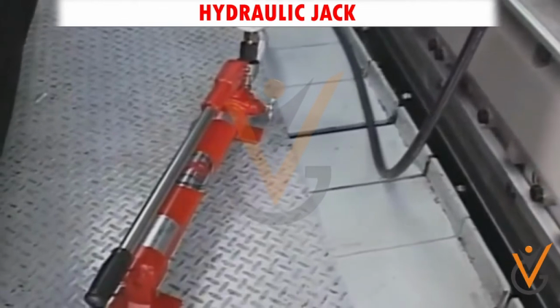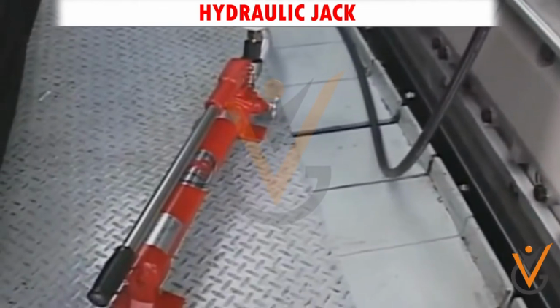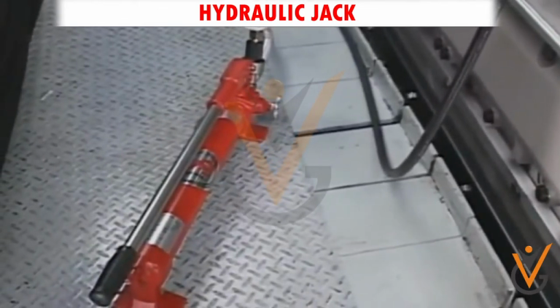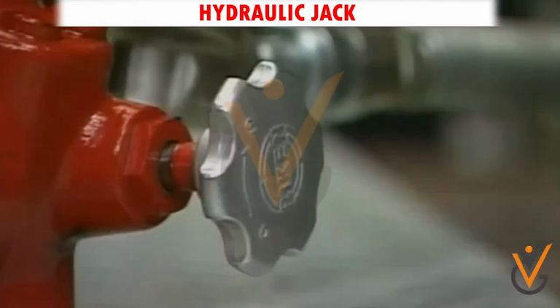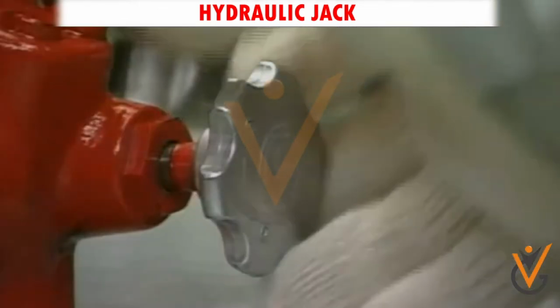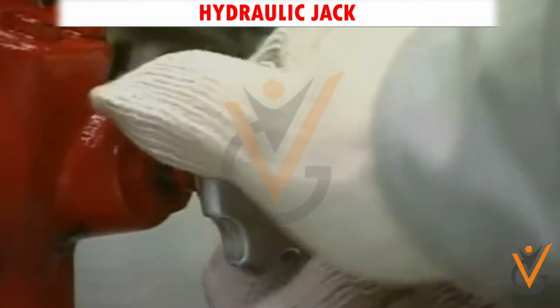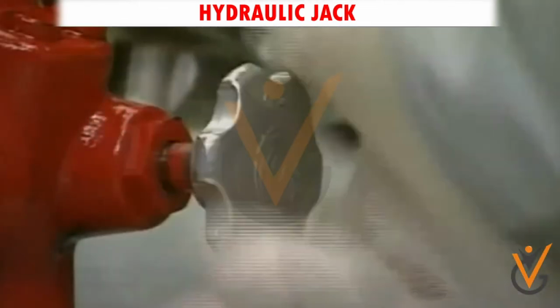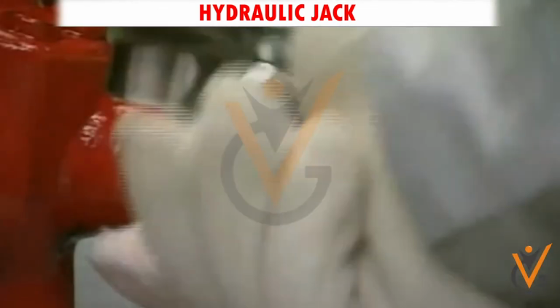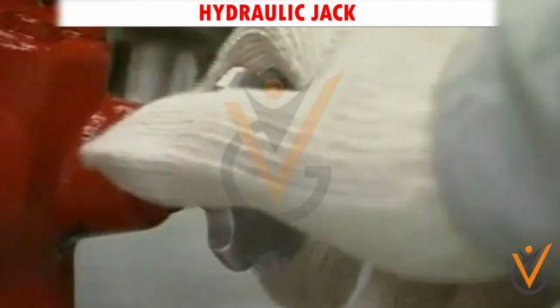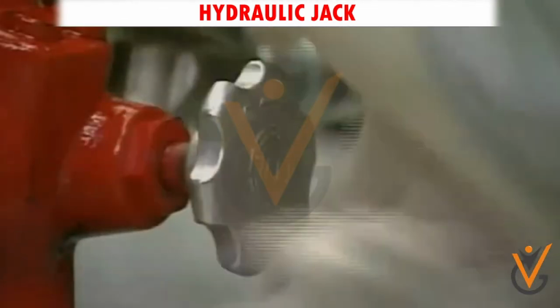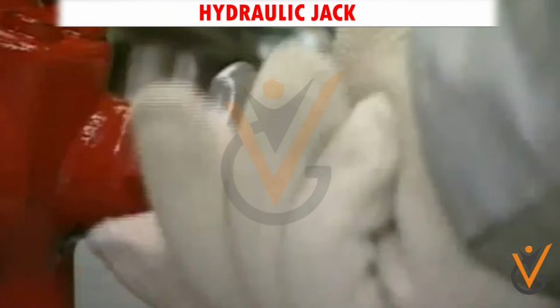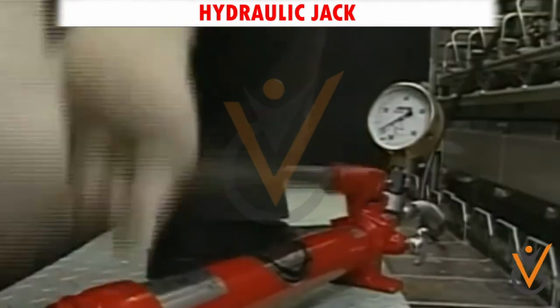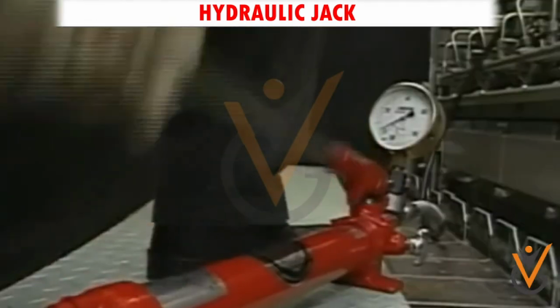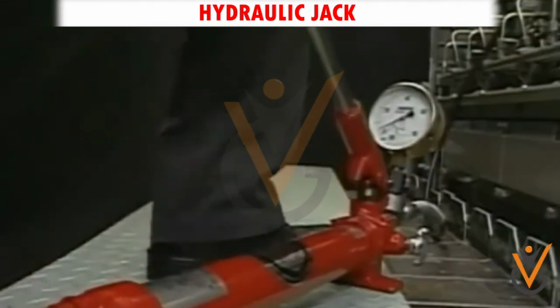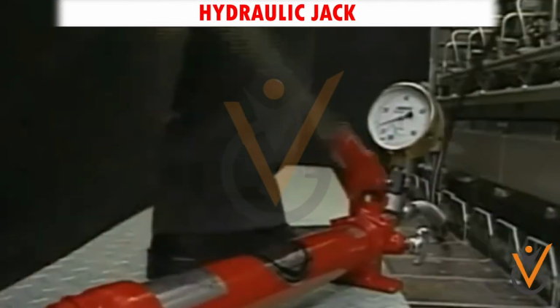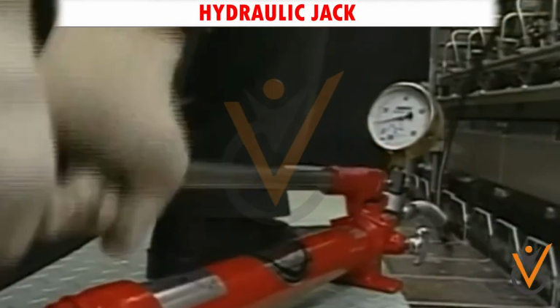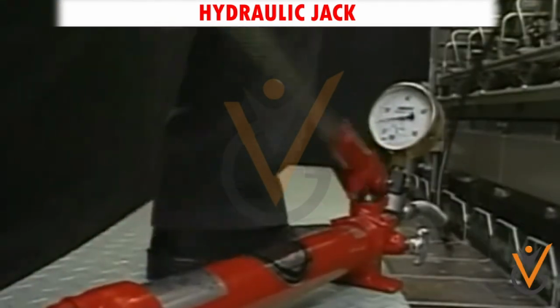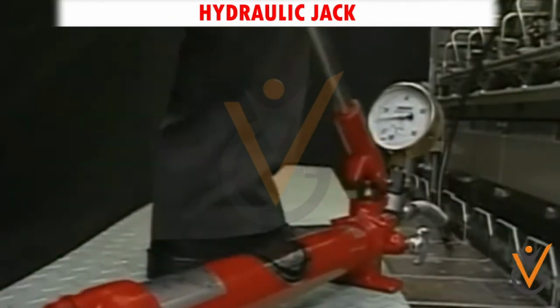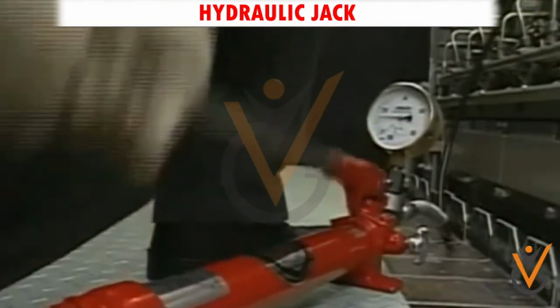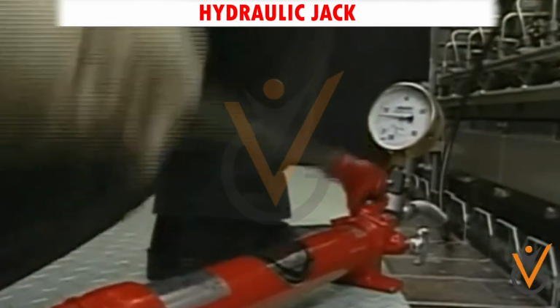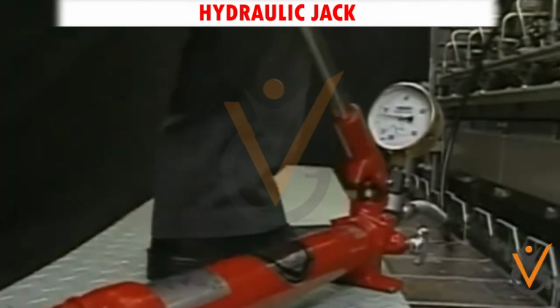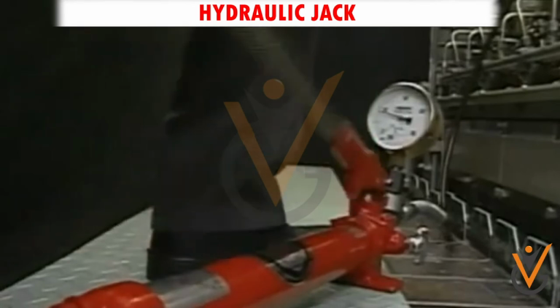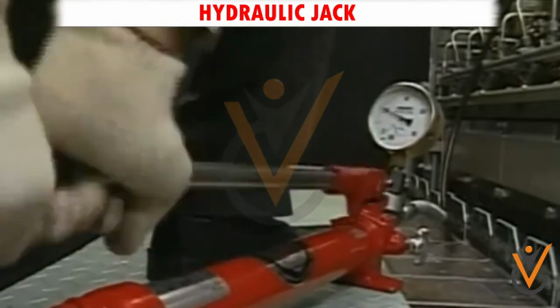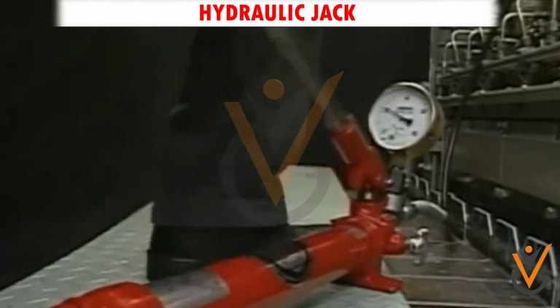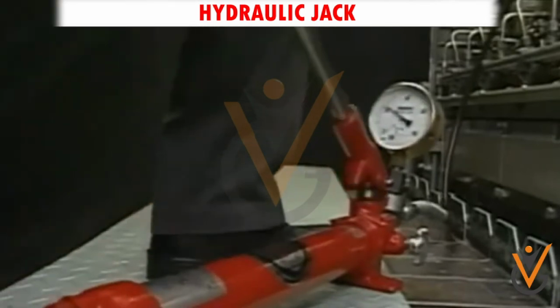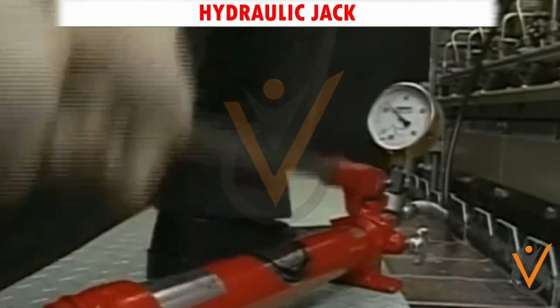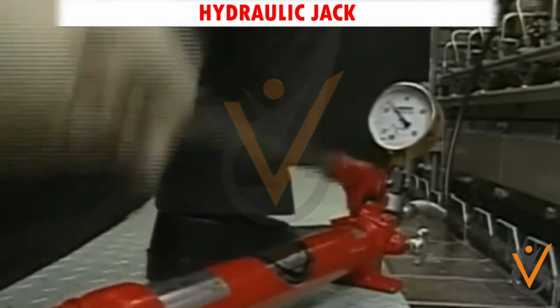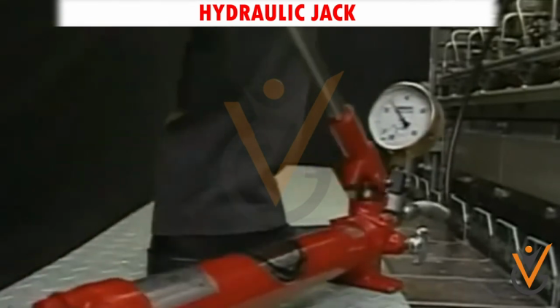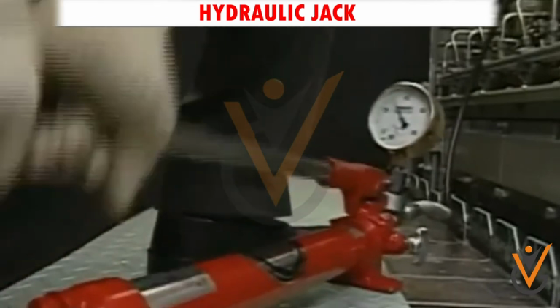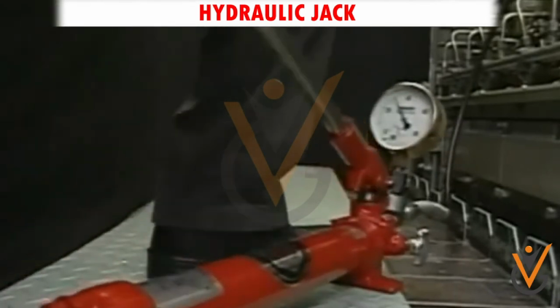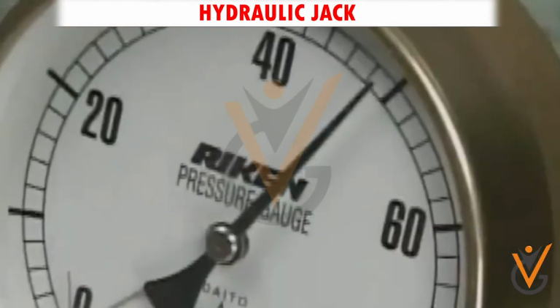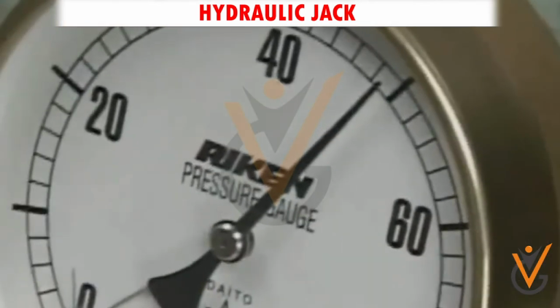A hydraulic jack is a device used to lift heavy loads by applying force via a hydraulic cylinder. Hydraulic jacks lift loads using the force created by the pressure in the cylinder chamber.